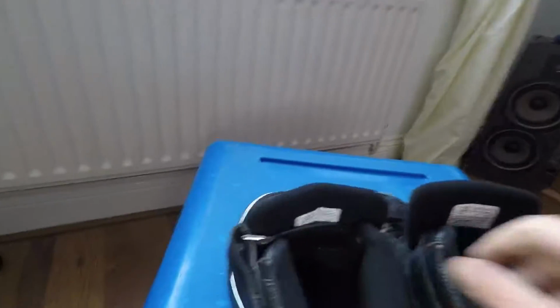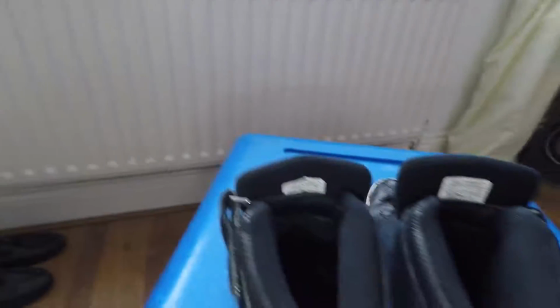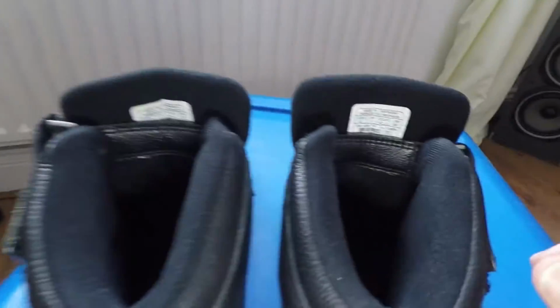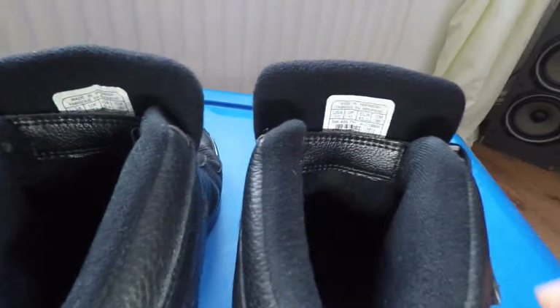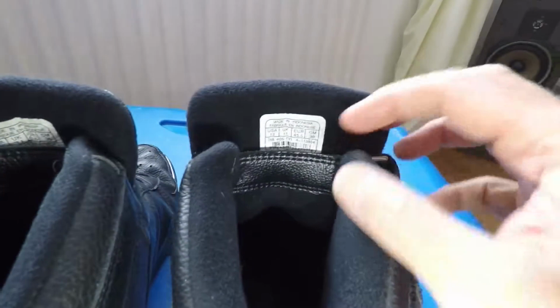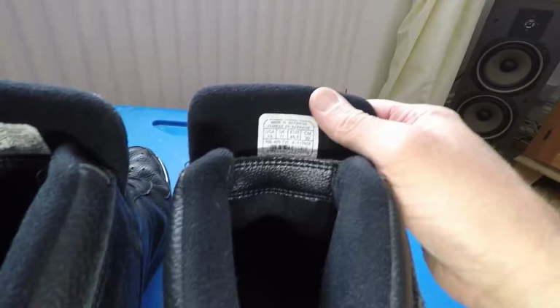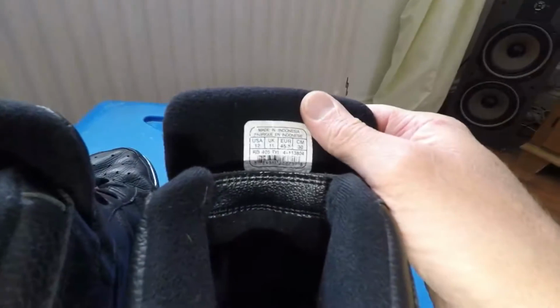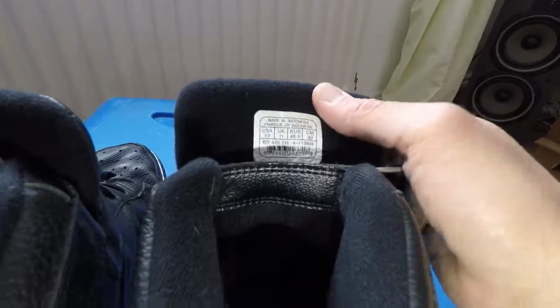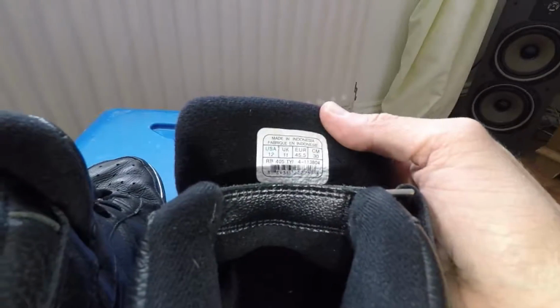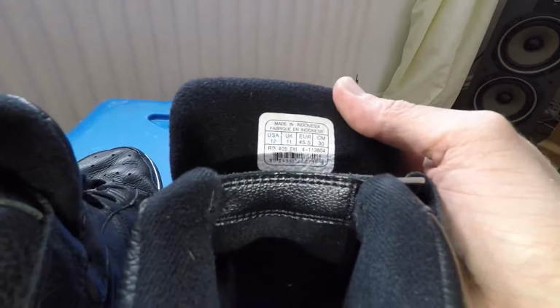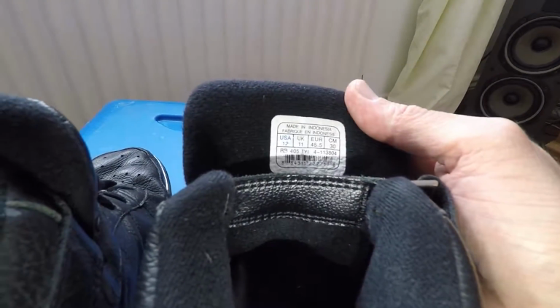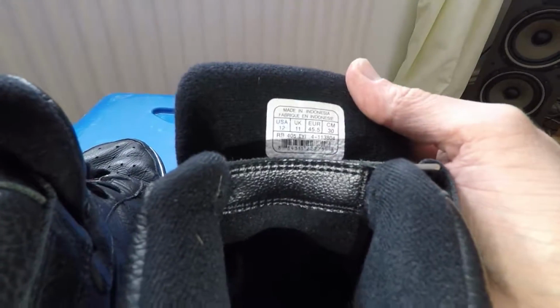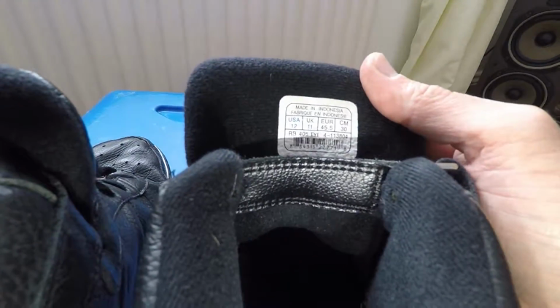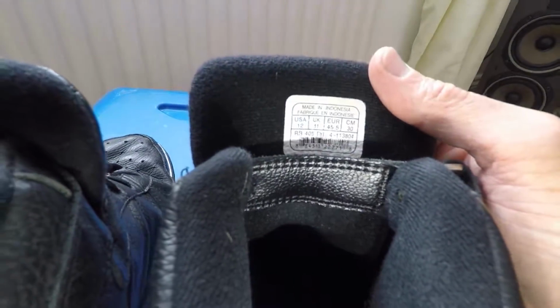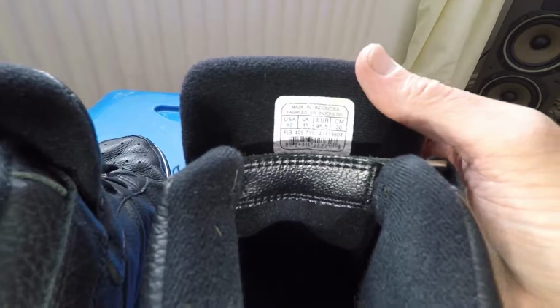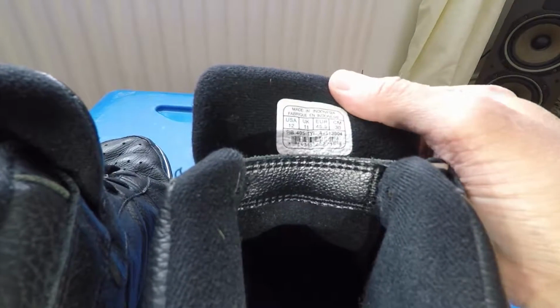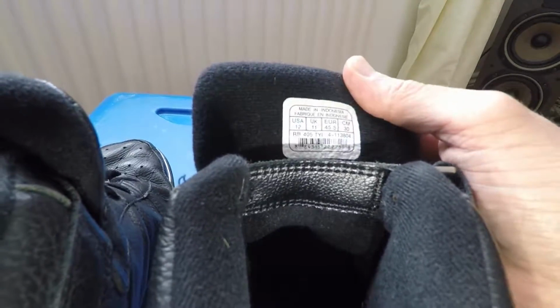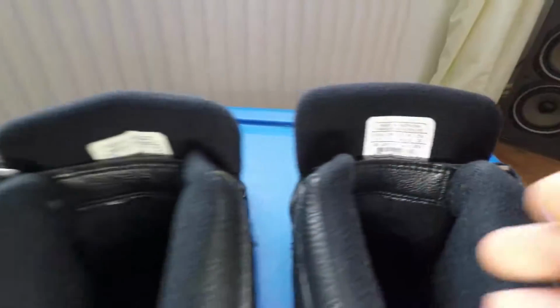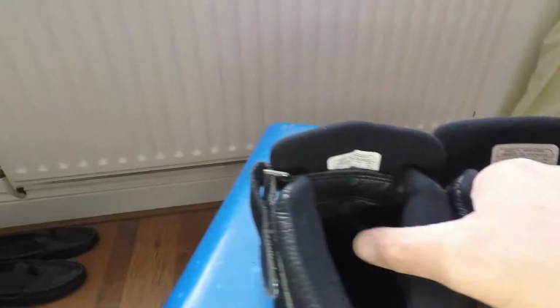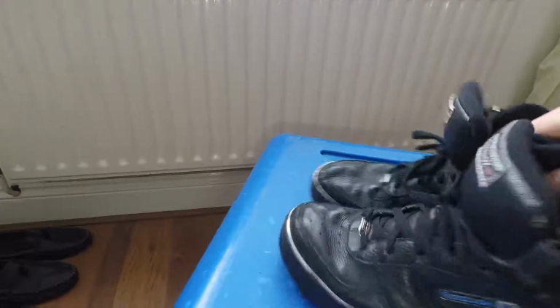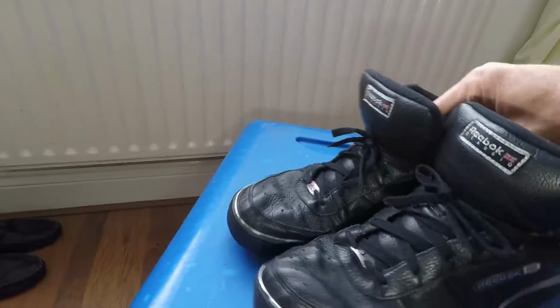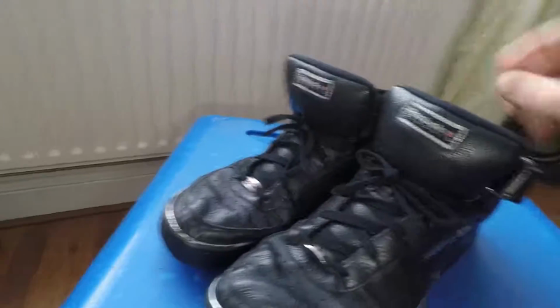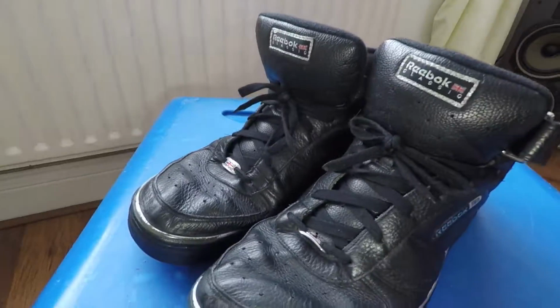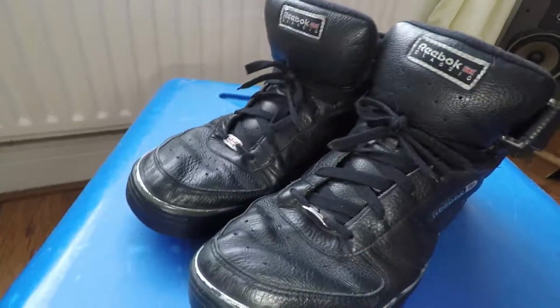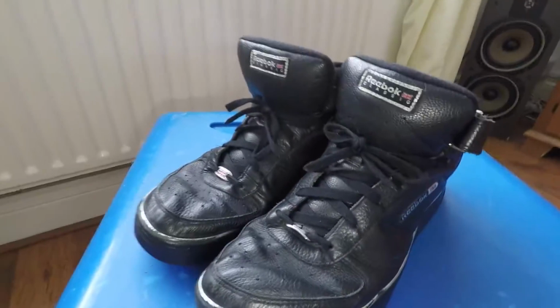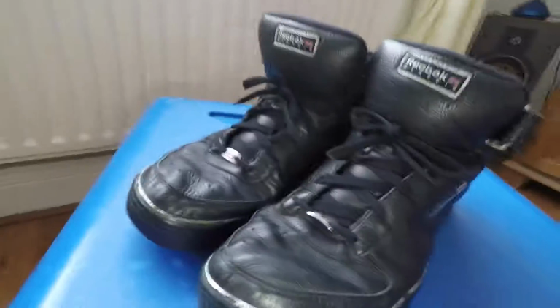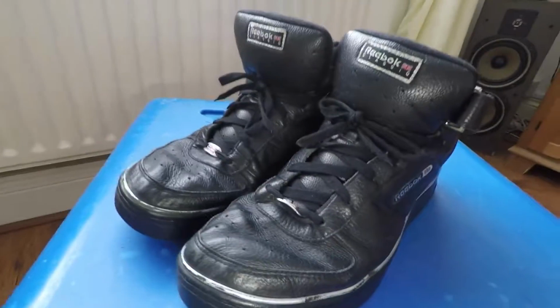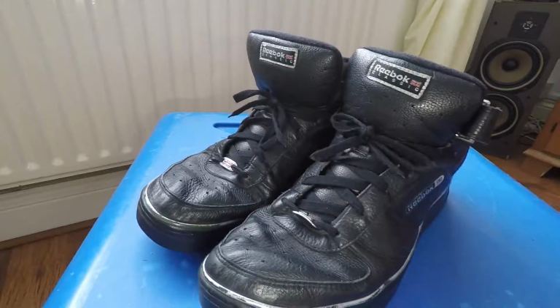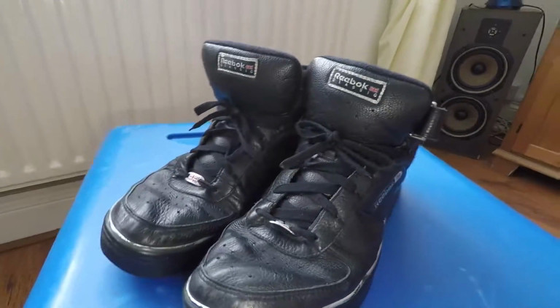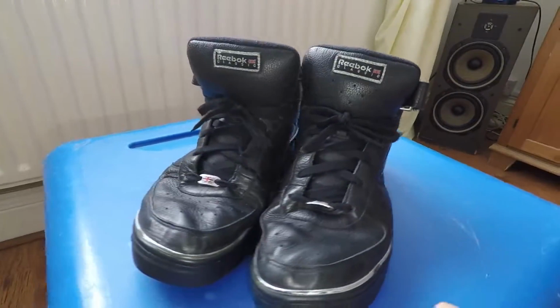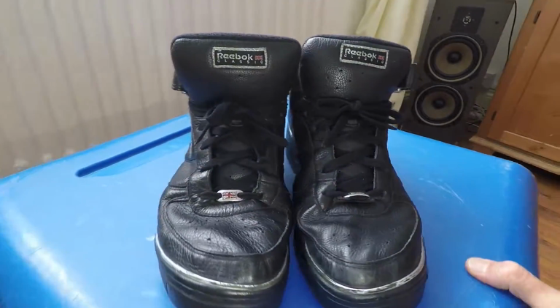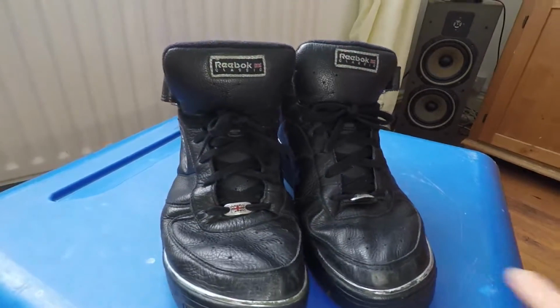They are a UK 11, nice and comfy, so they are going to be sold on eBay.